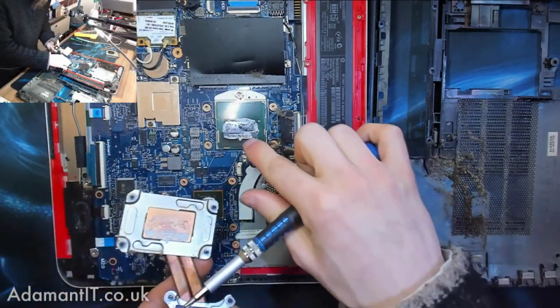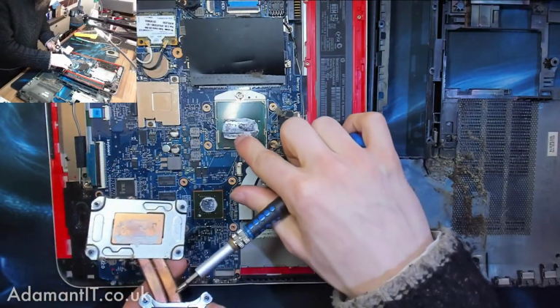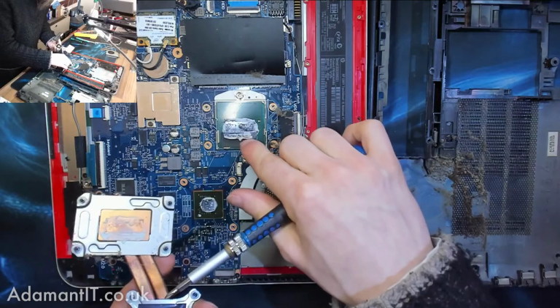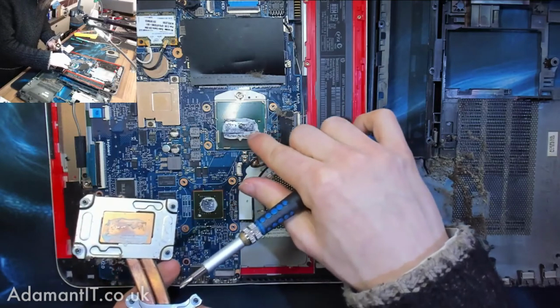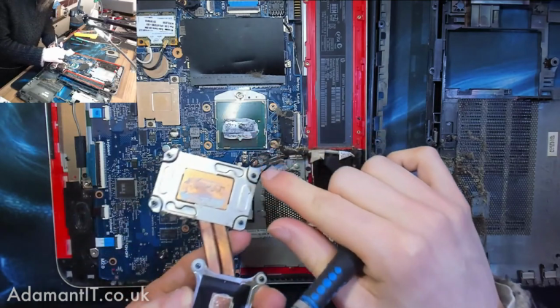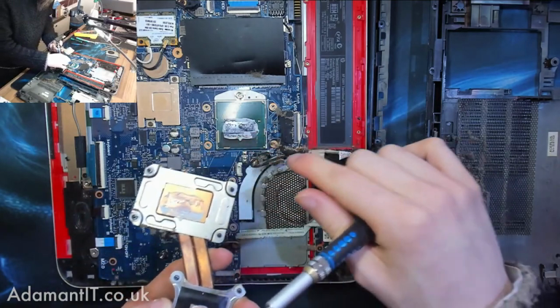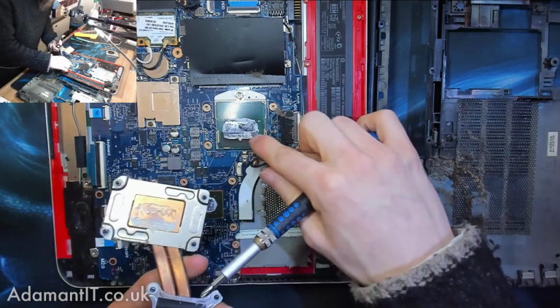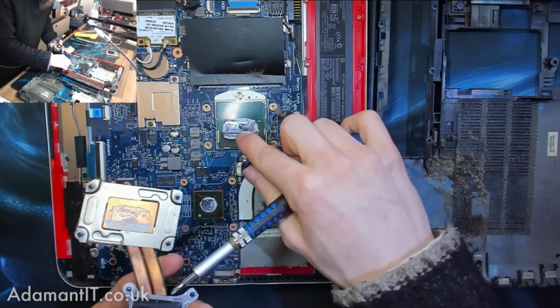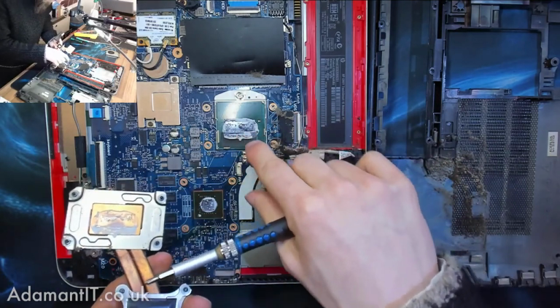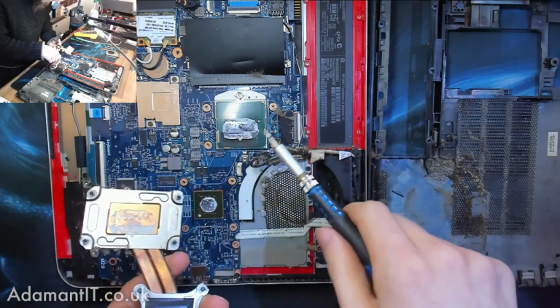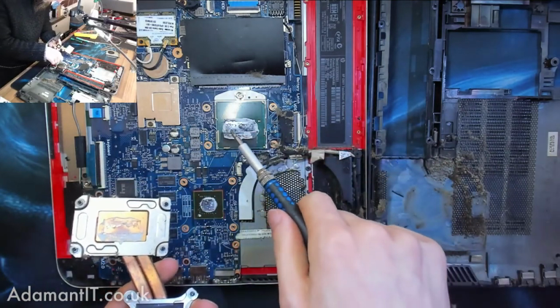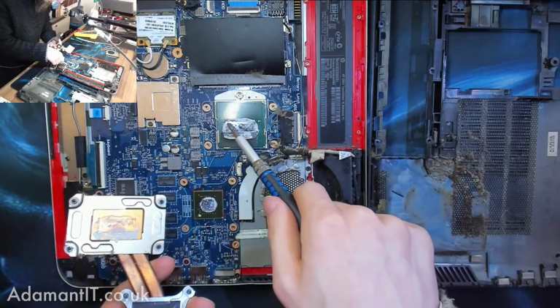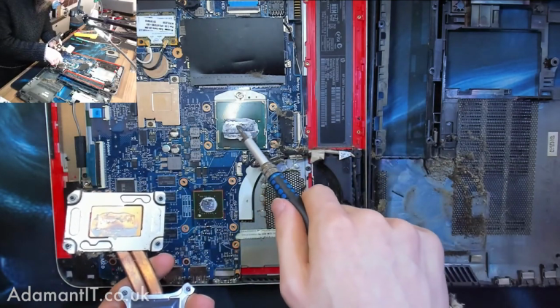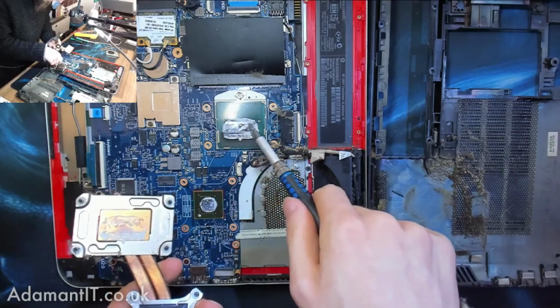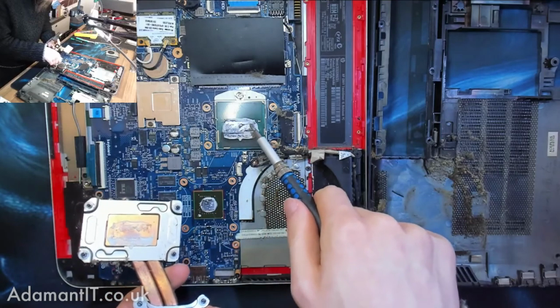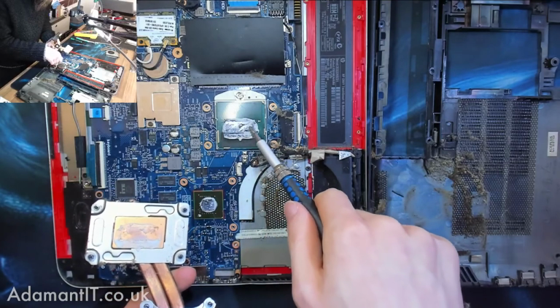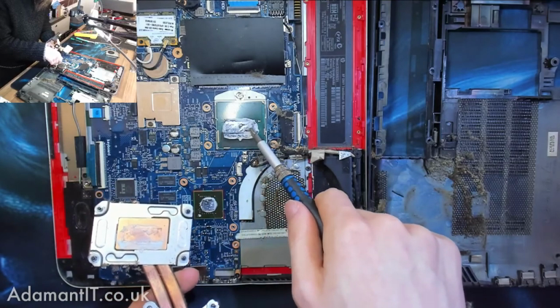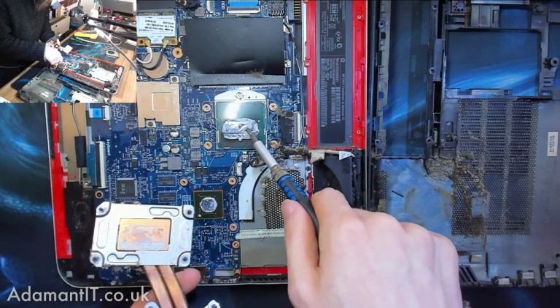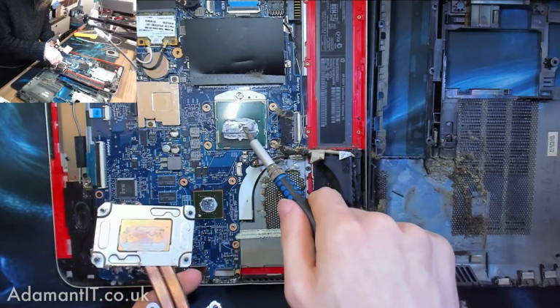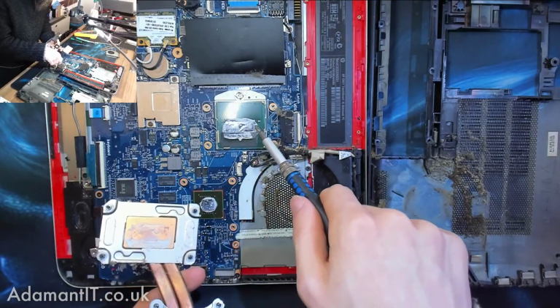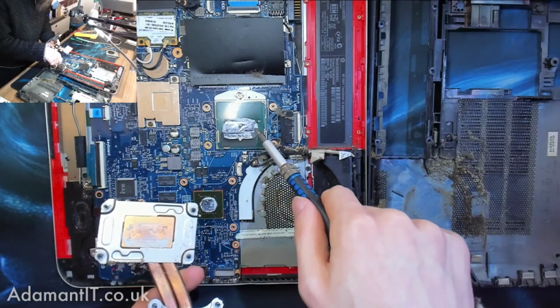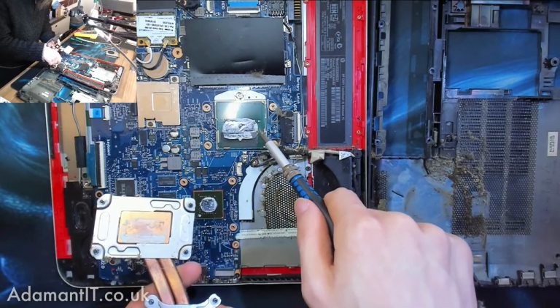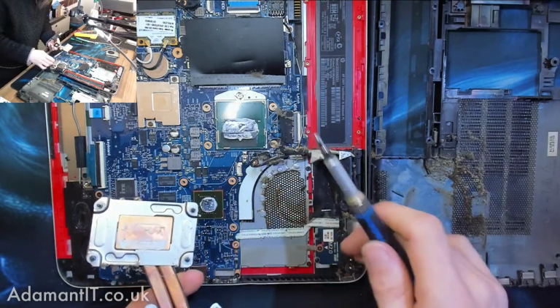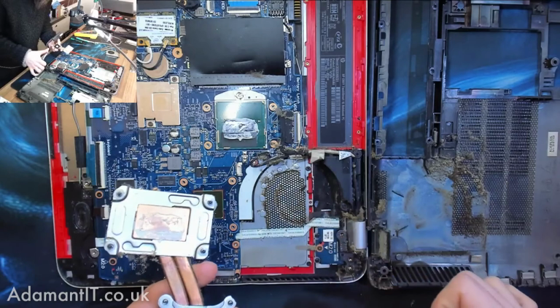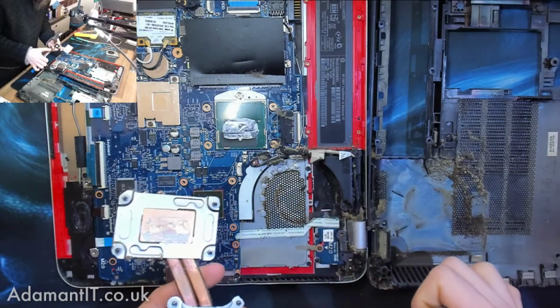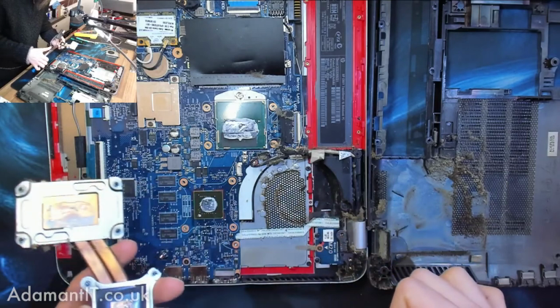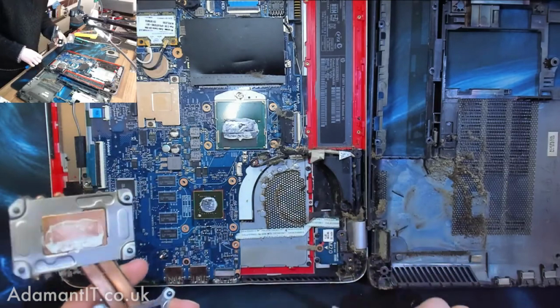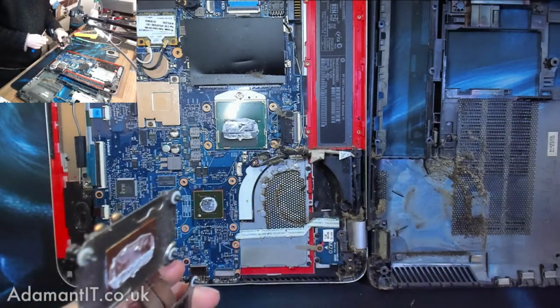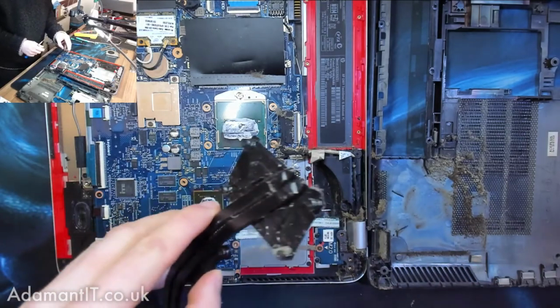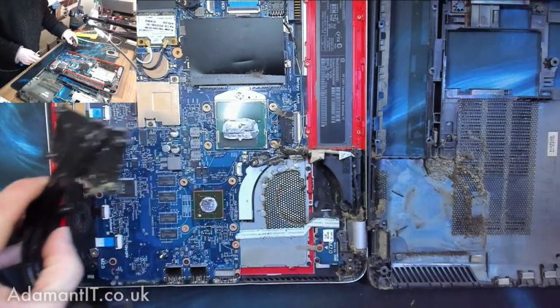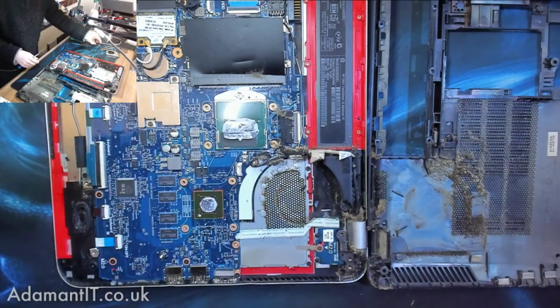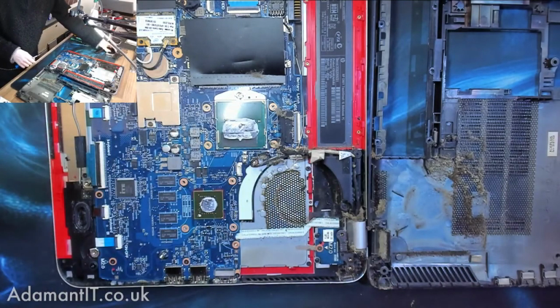It's not completely shot. However, the thermal paste has separated. We've got some sort of very liquid stuff on top of the chip and the rest of it has all gone solid, so it won't be doing very good.